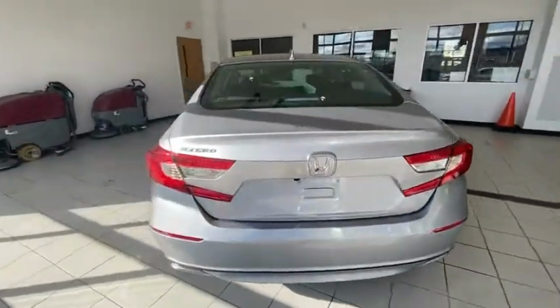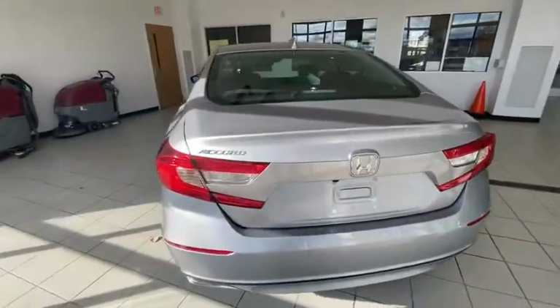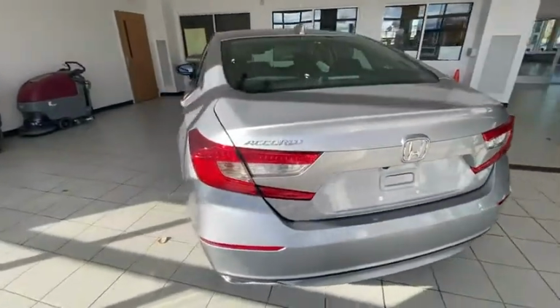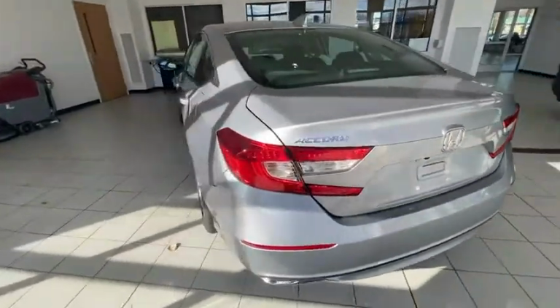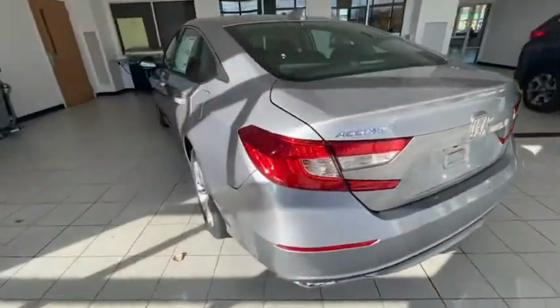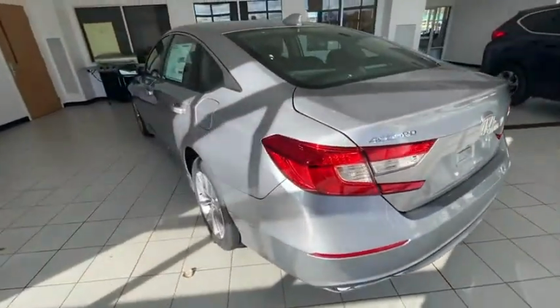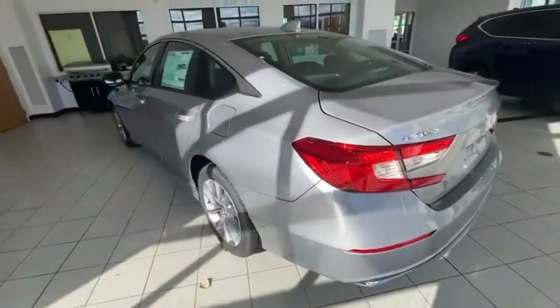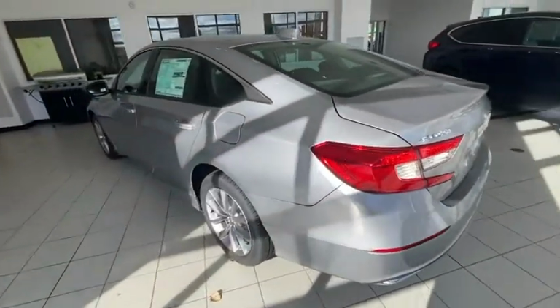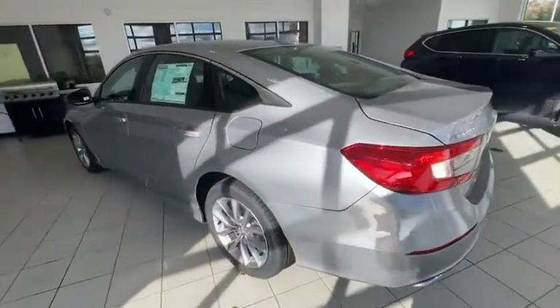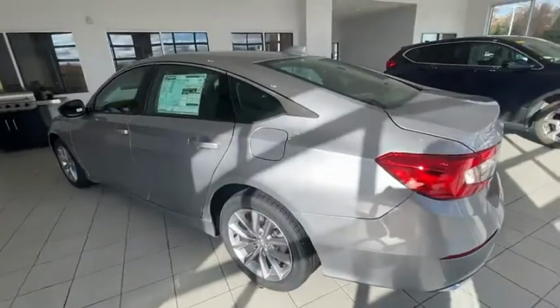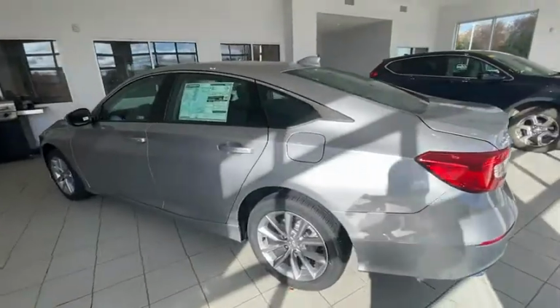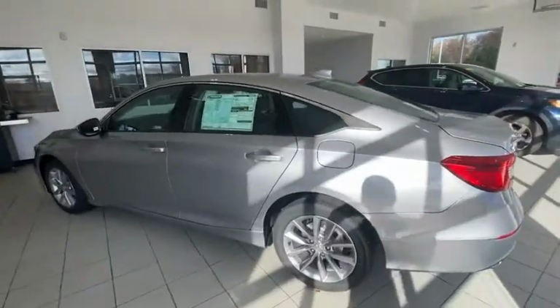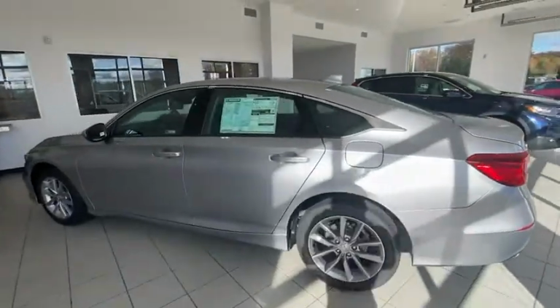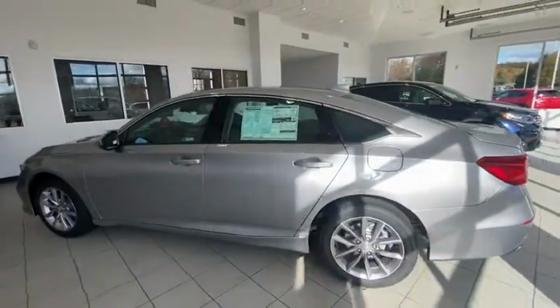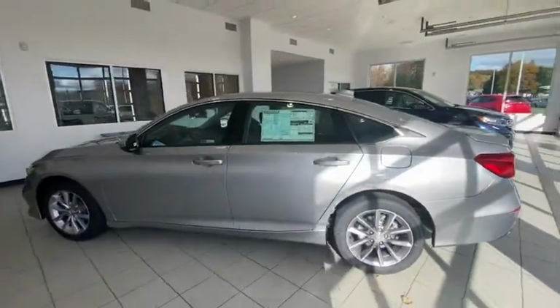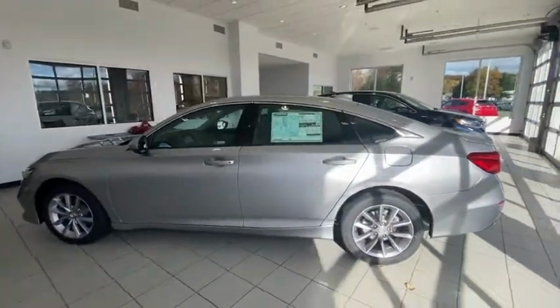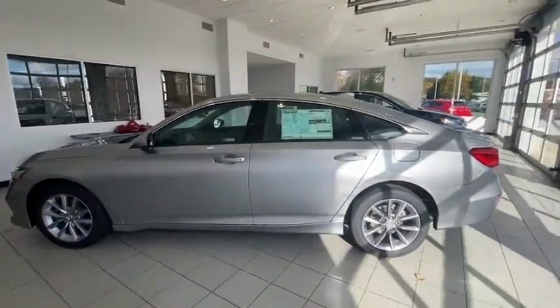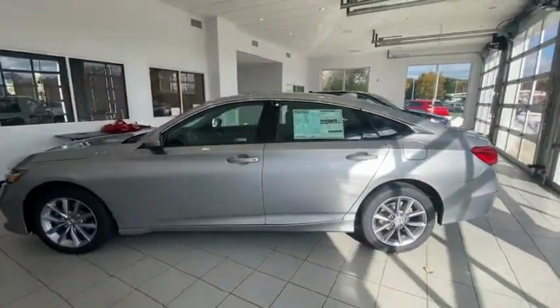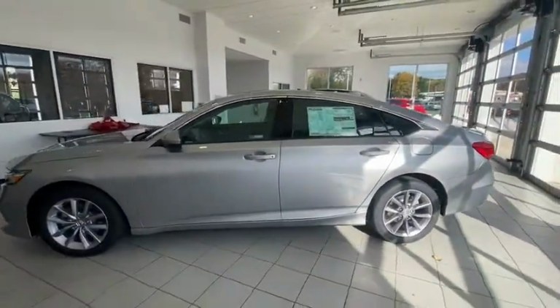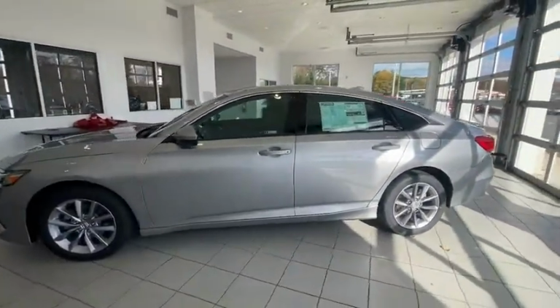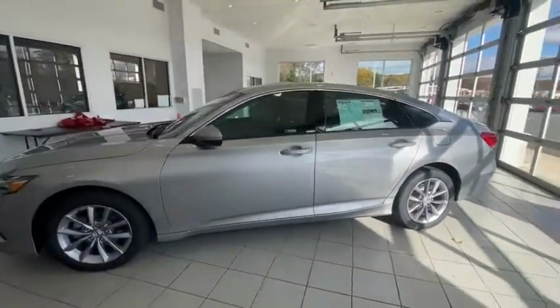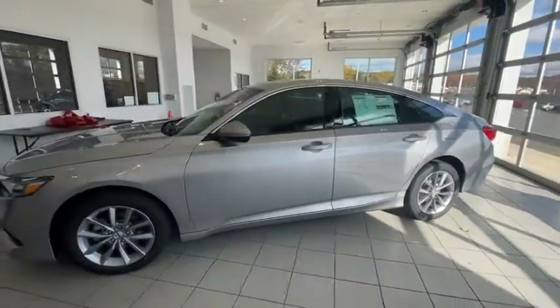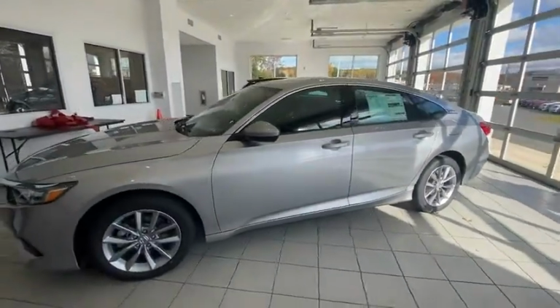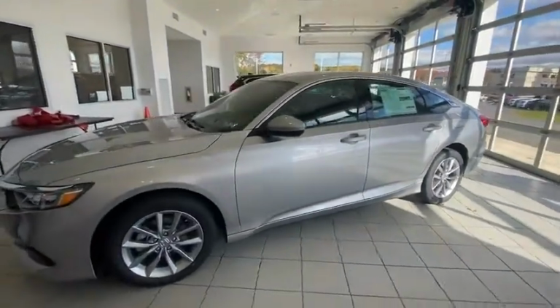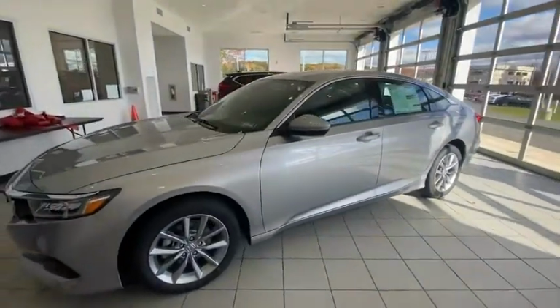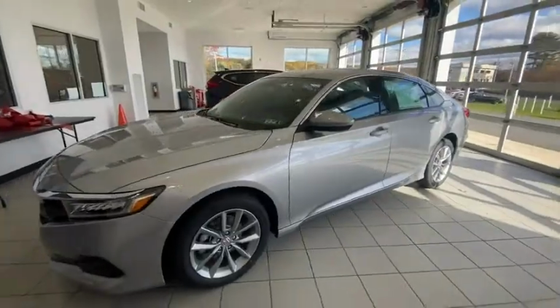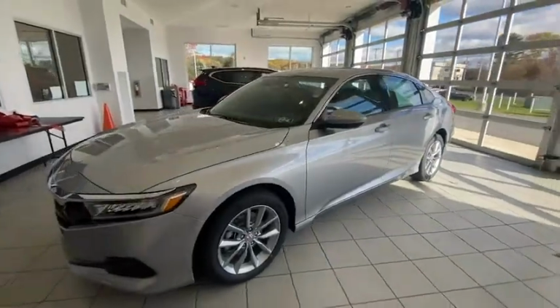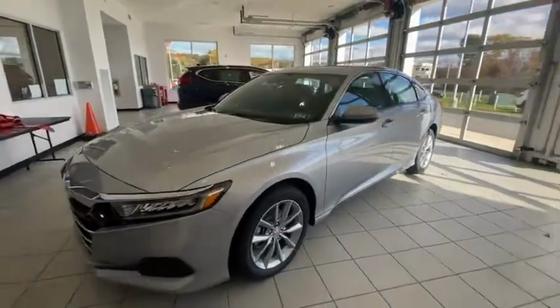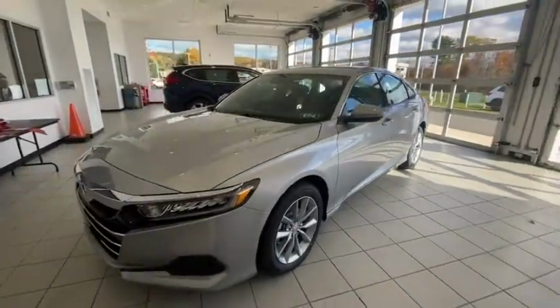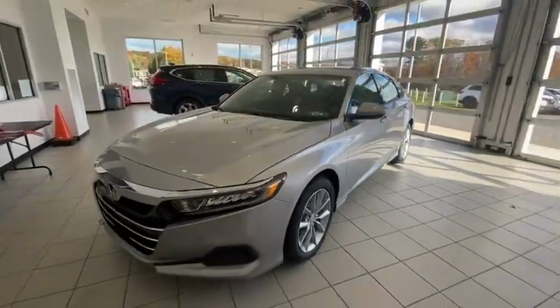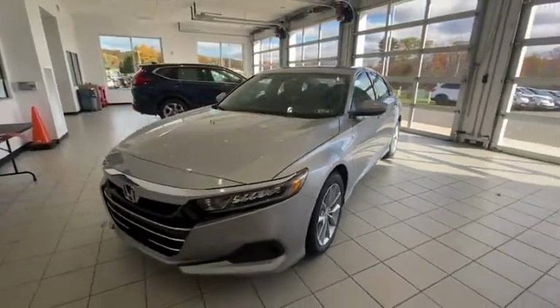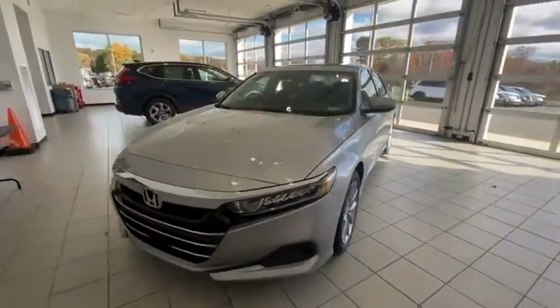Here are some of this vehicle's great options: traction control, dual airbags, air conditioning, alloy wheels, power steering, four-wheel disc brakes, and electronic stability control.